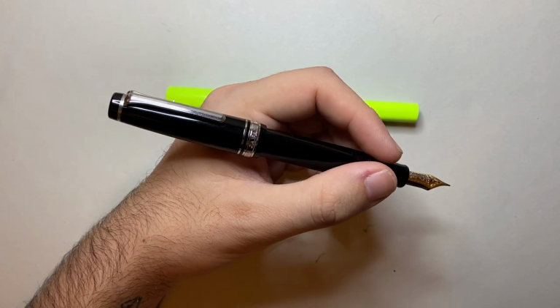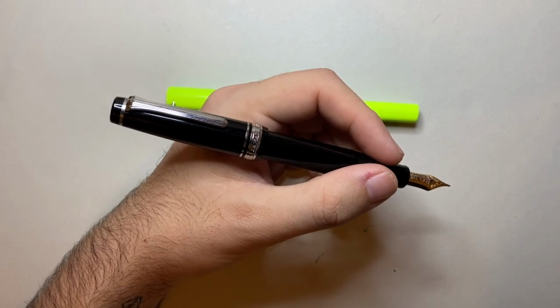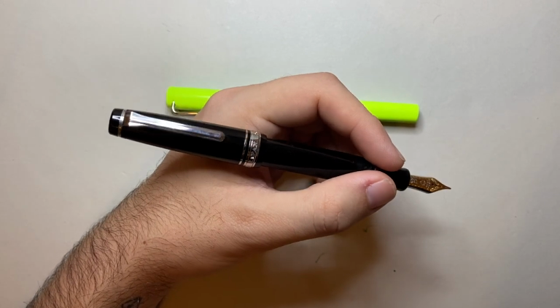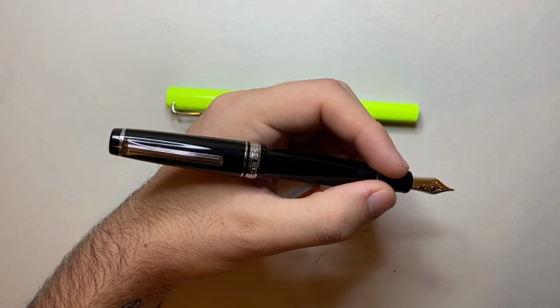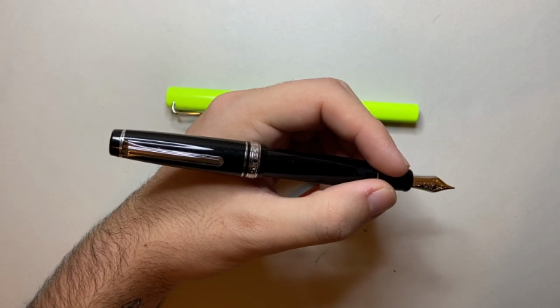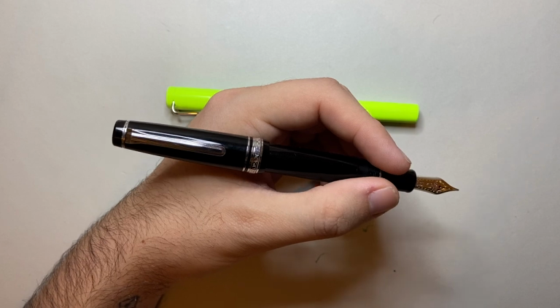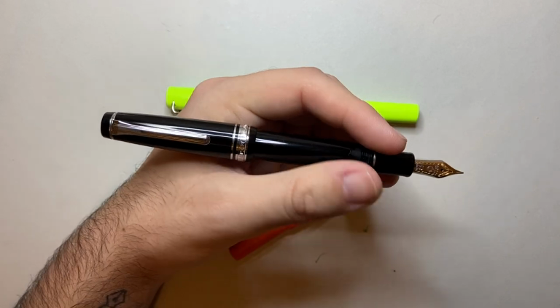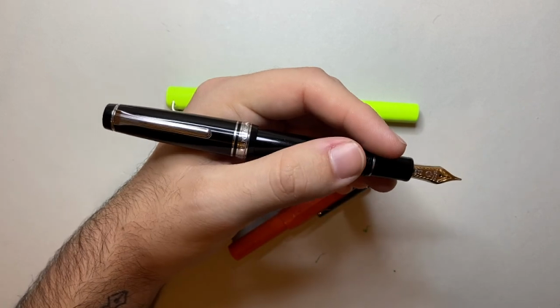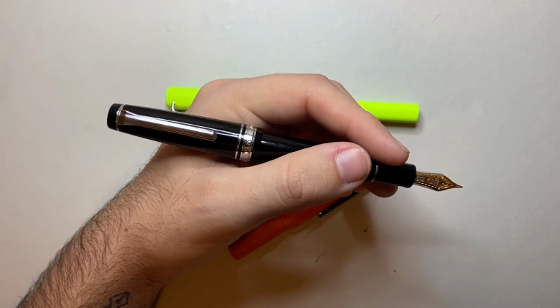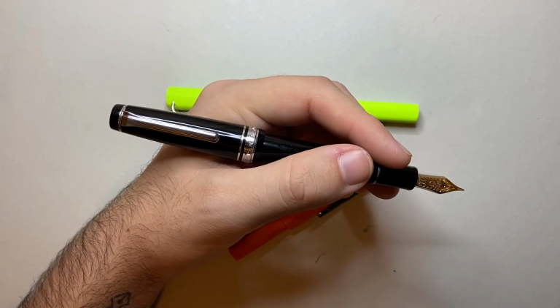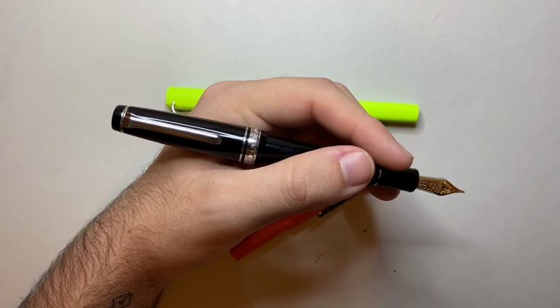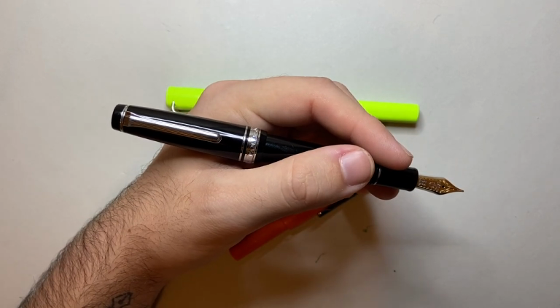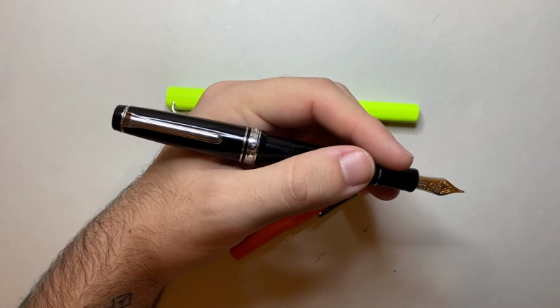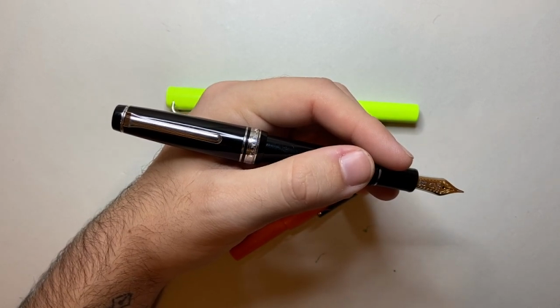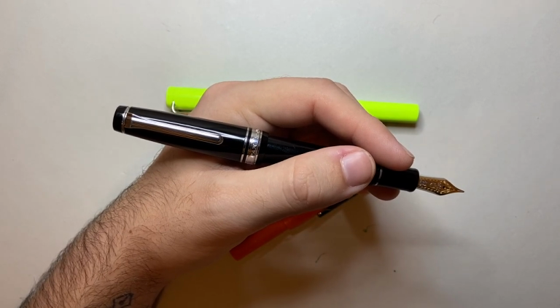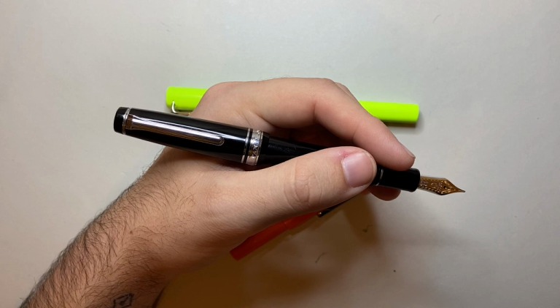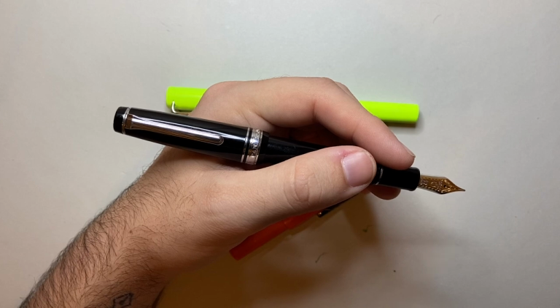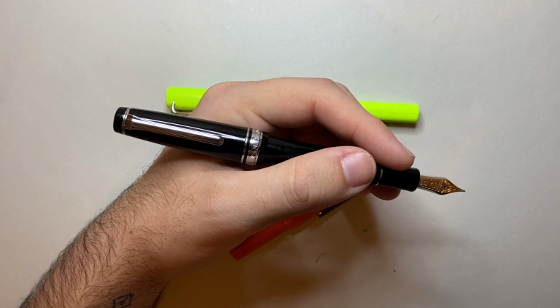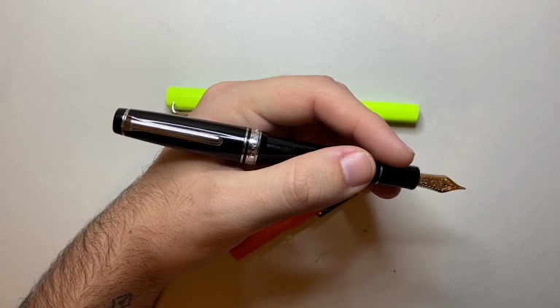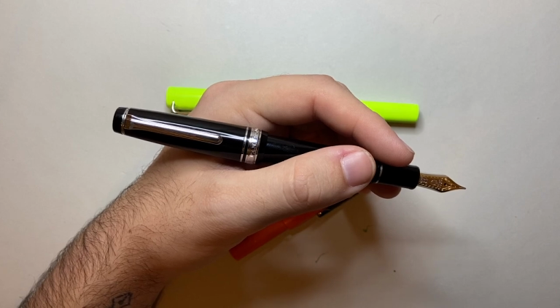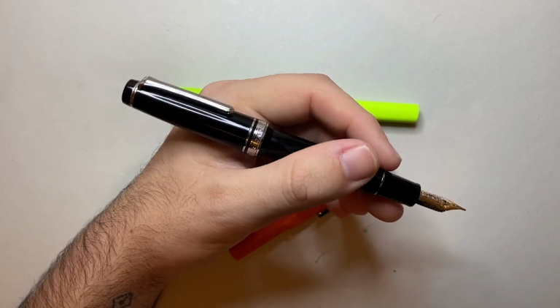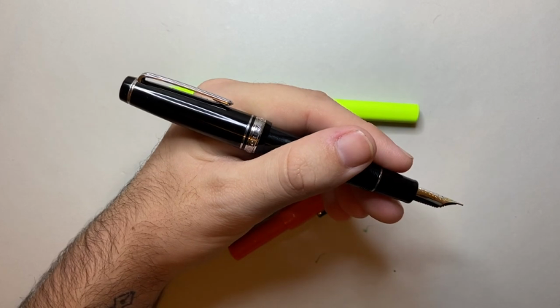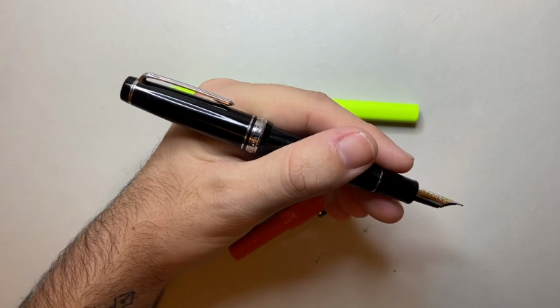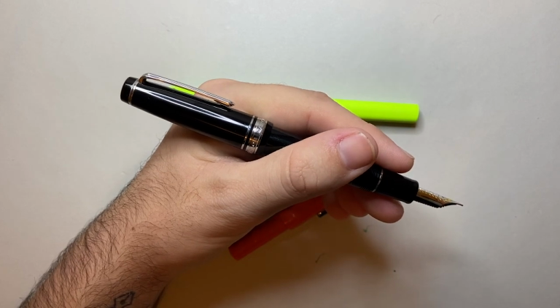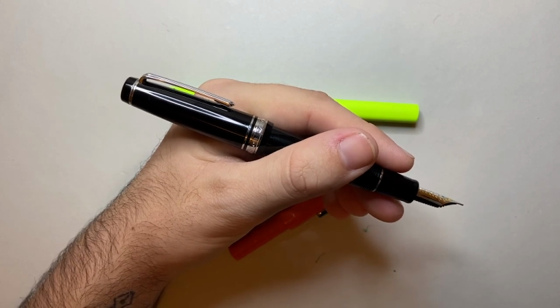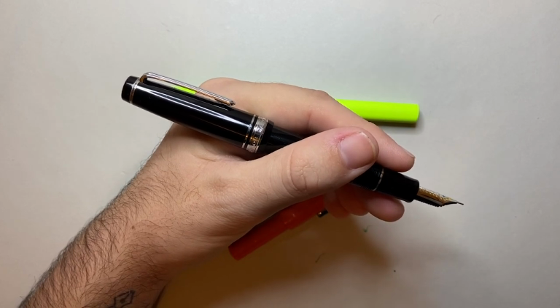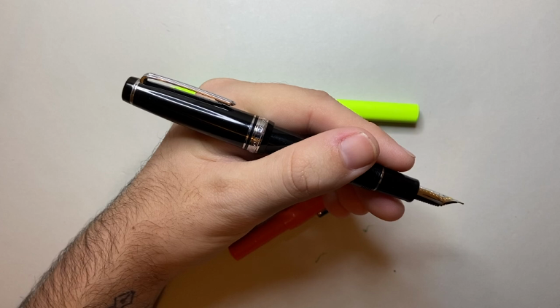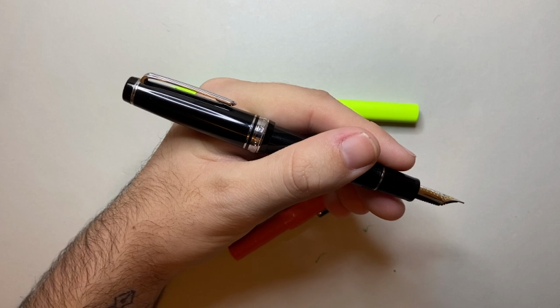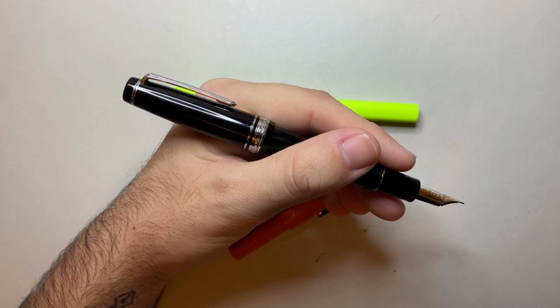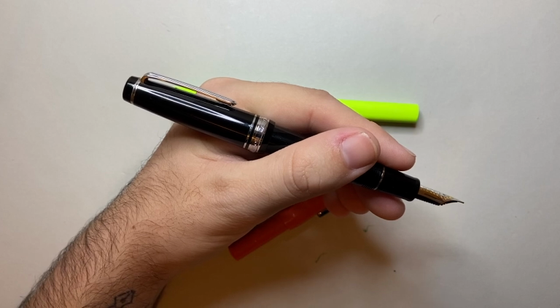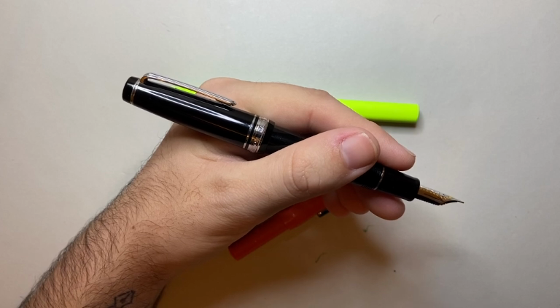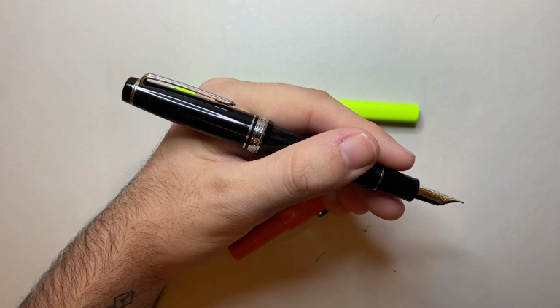And the nibs on these are amazing — this one has the 21 karat gold nib. There's a huge range of nibs, and Sailor are one of those companies that are really, really at the top of this industry.